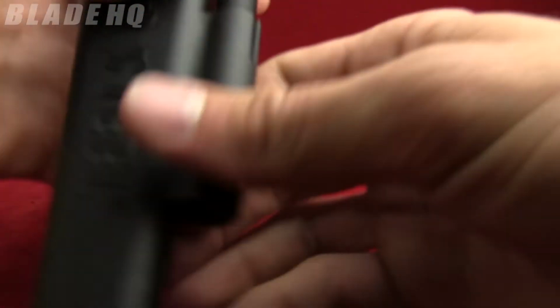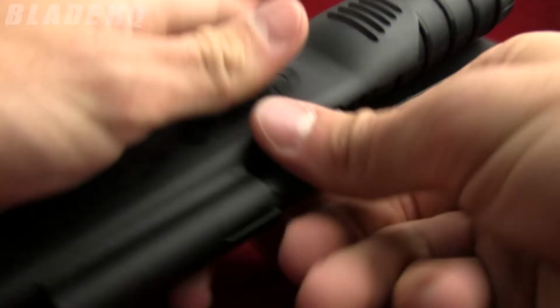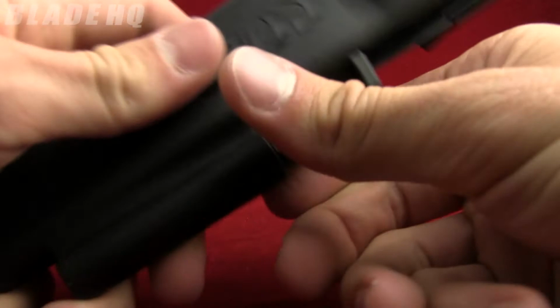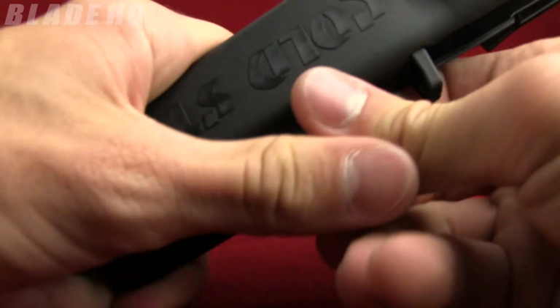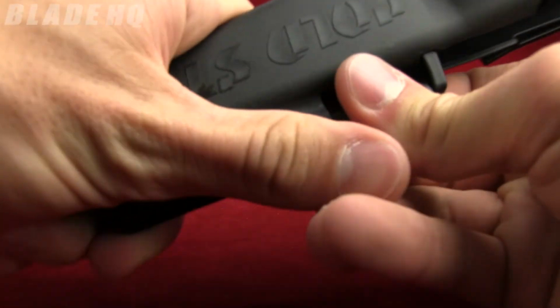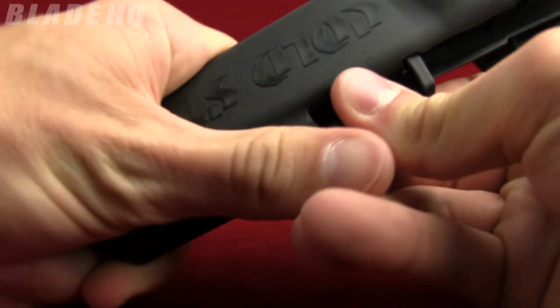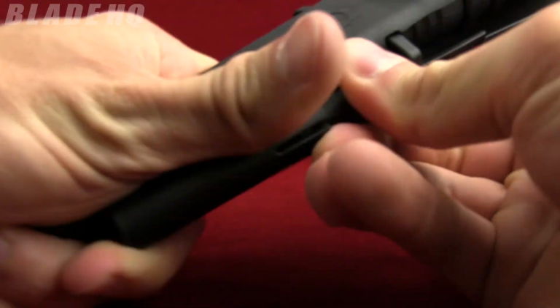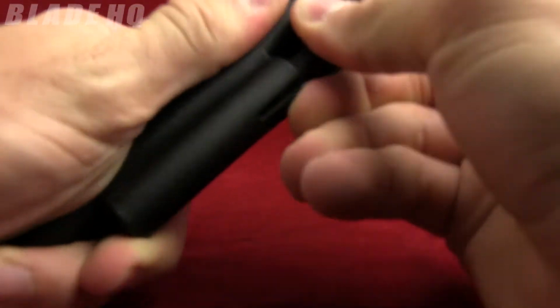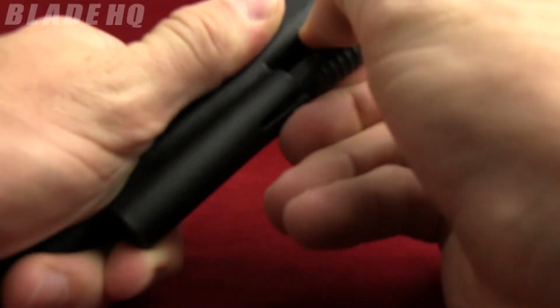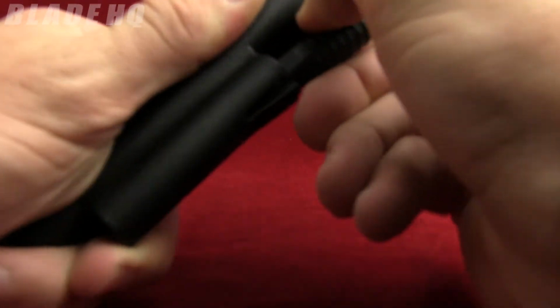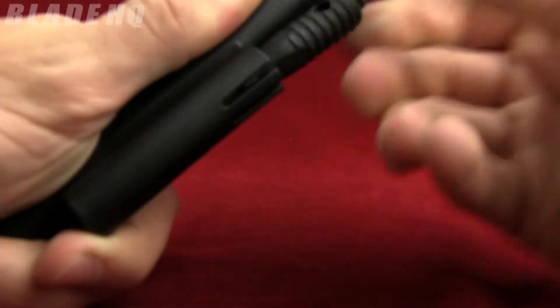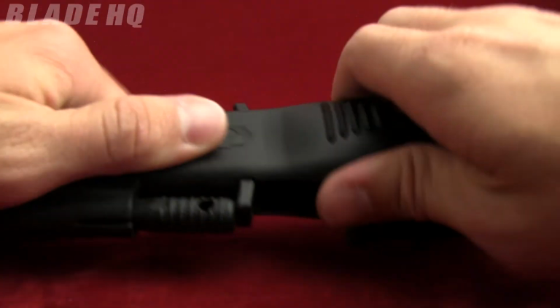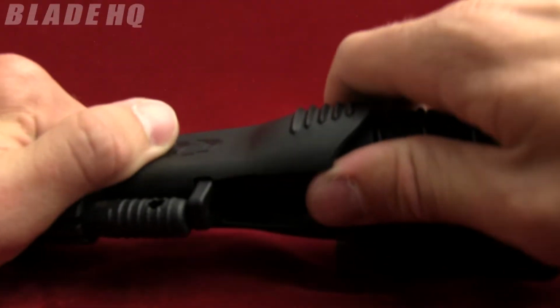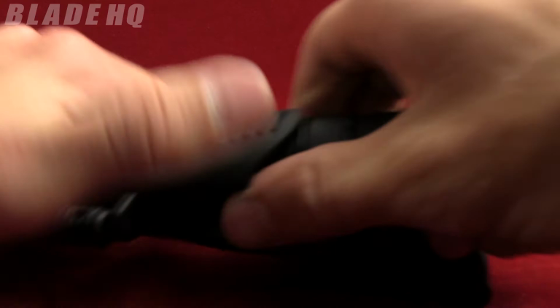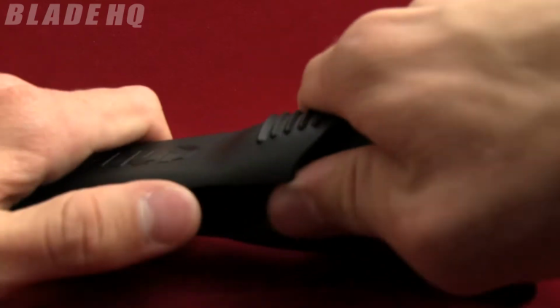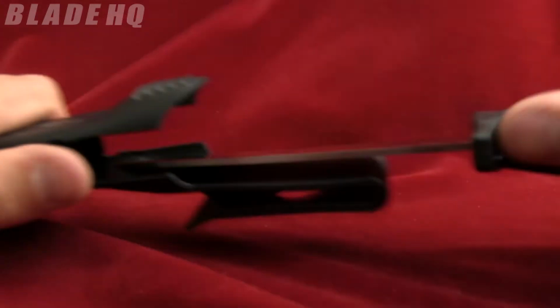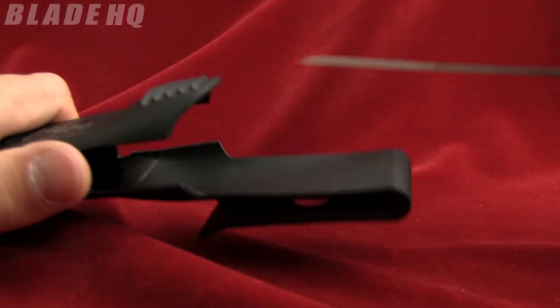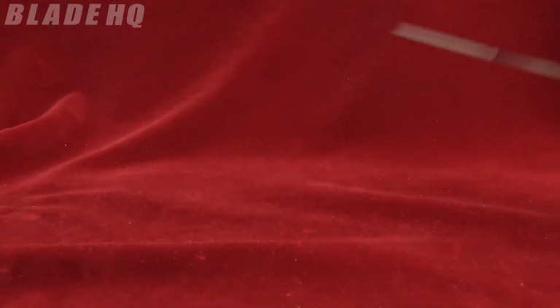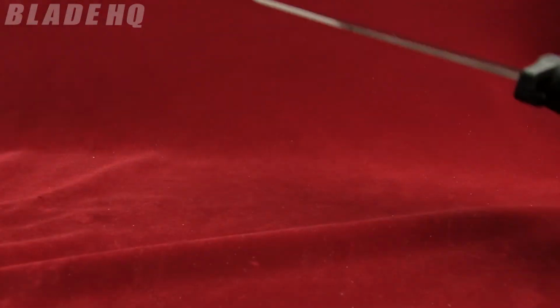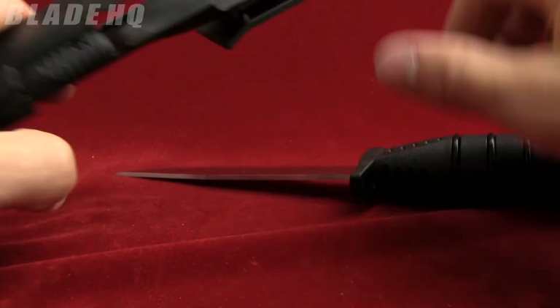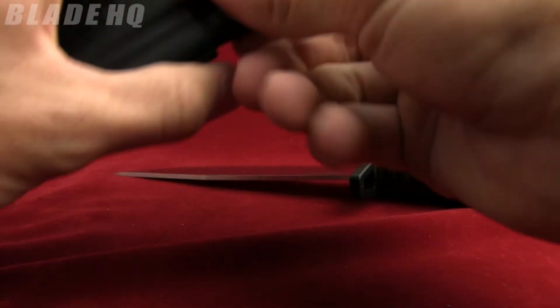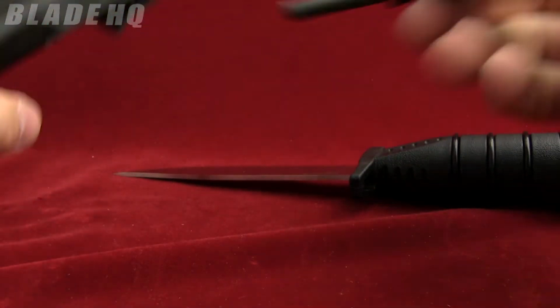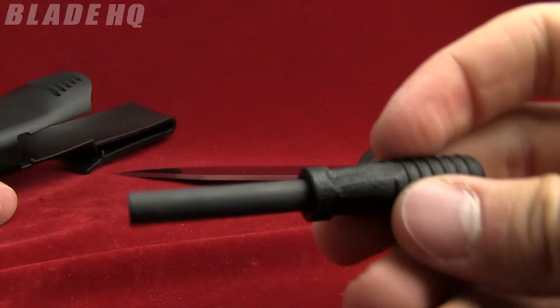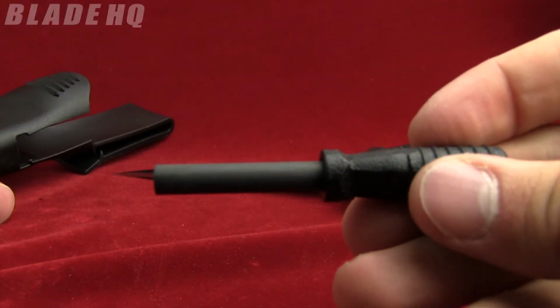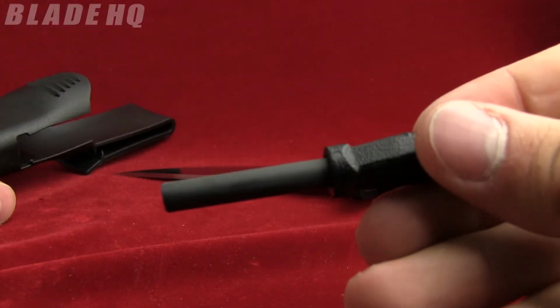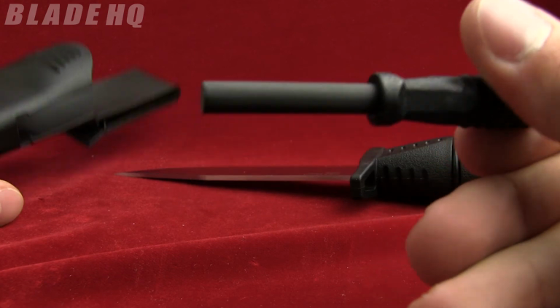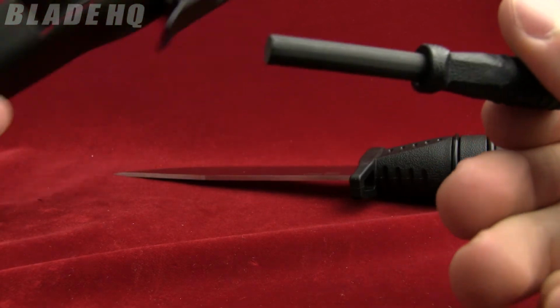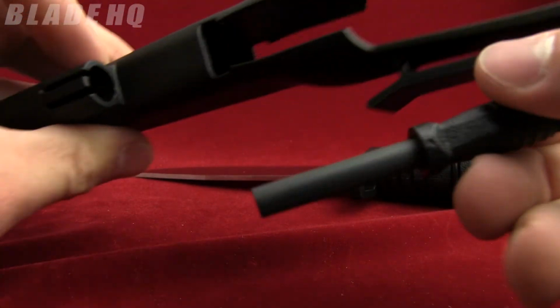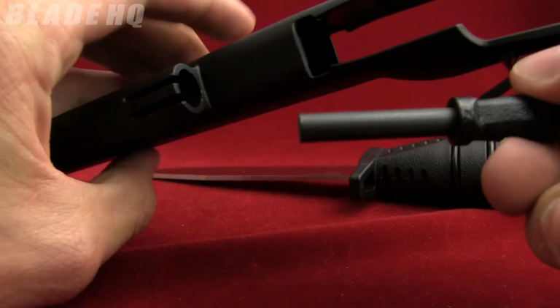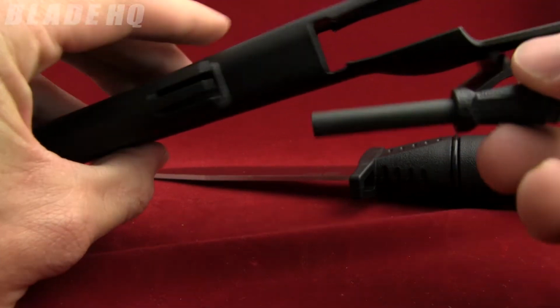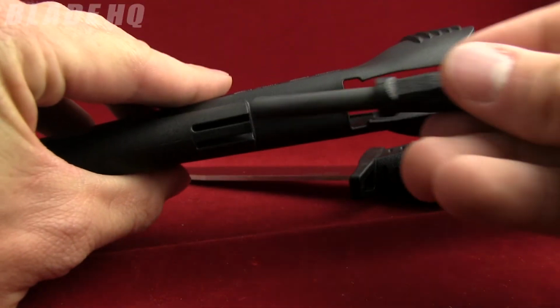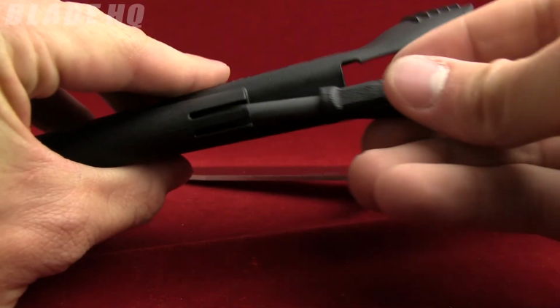It comes with a little fire steel right here on the side of the sheath. You've got to pull the knife out first to get that out. So it comes with a little fire steel that hooks right in there on the case.